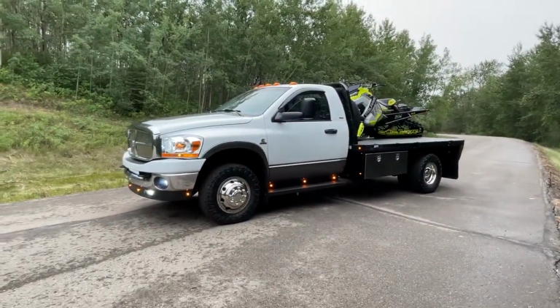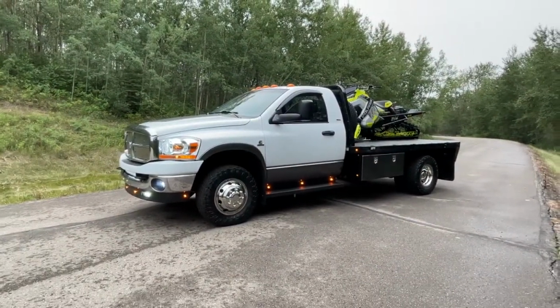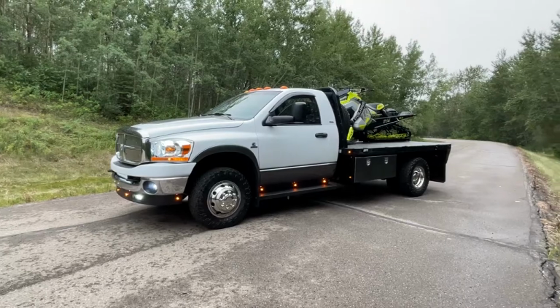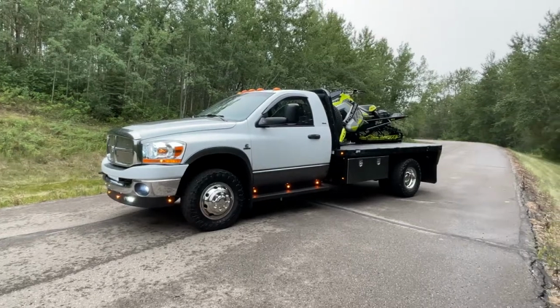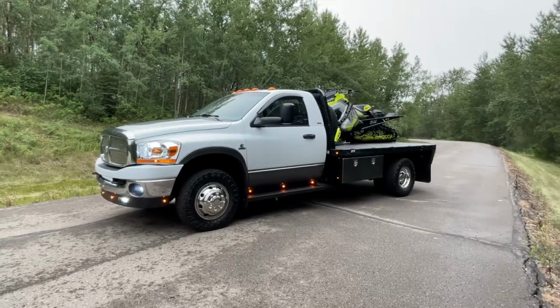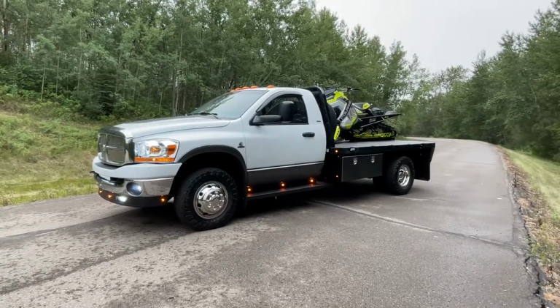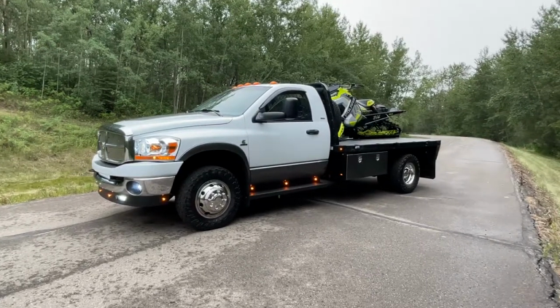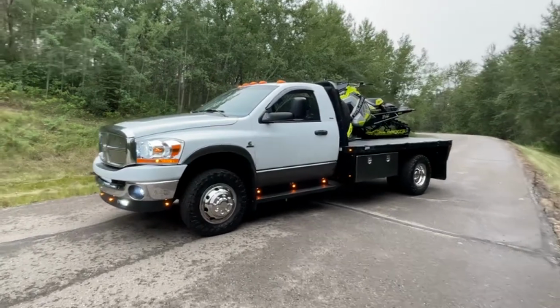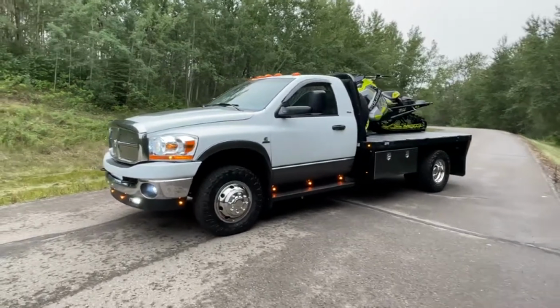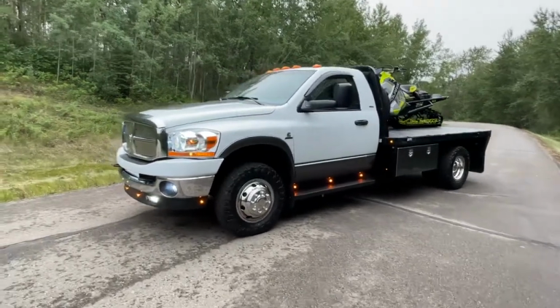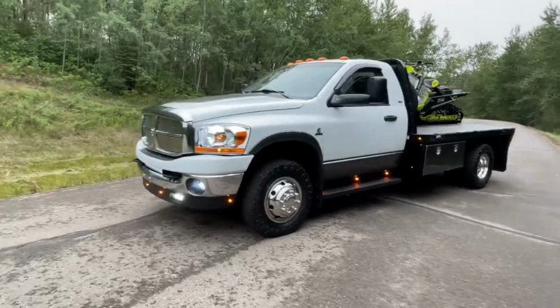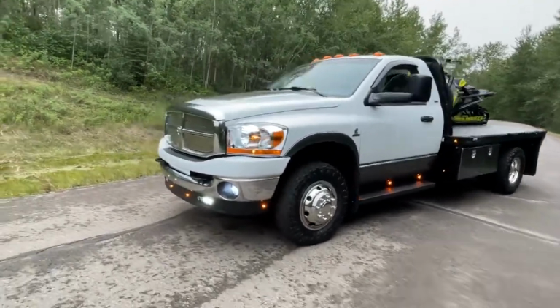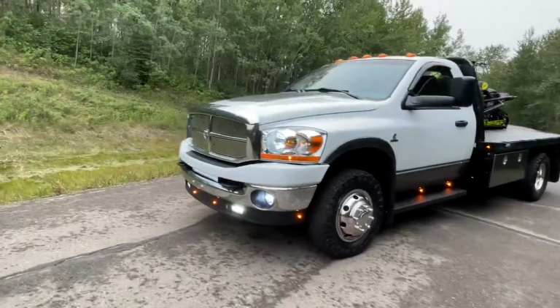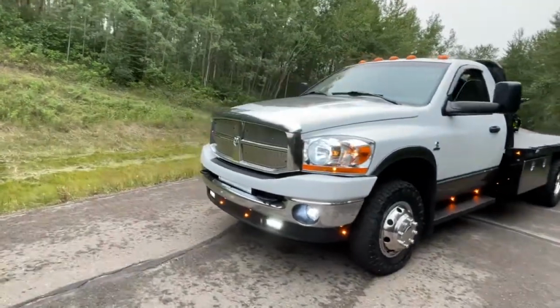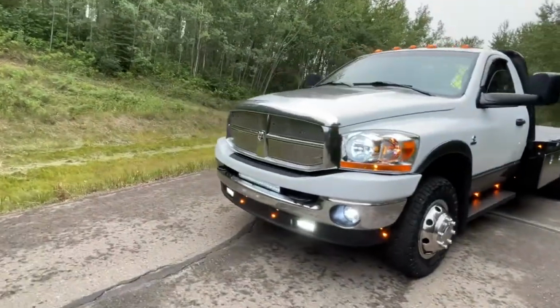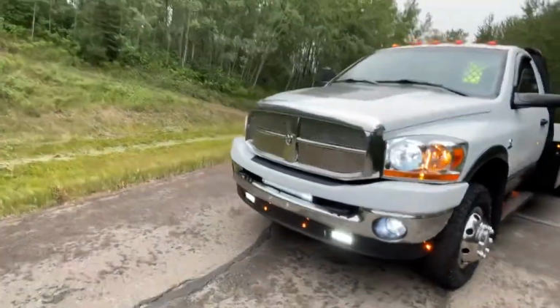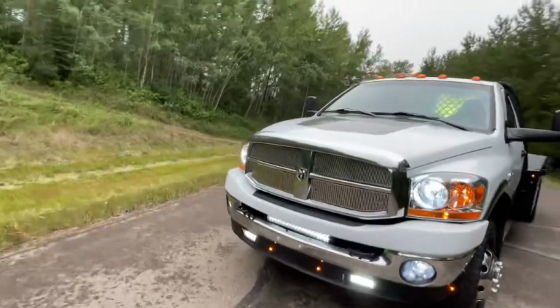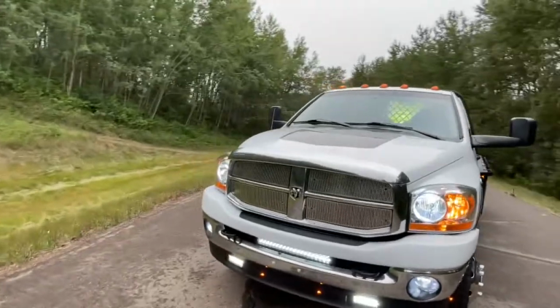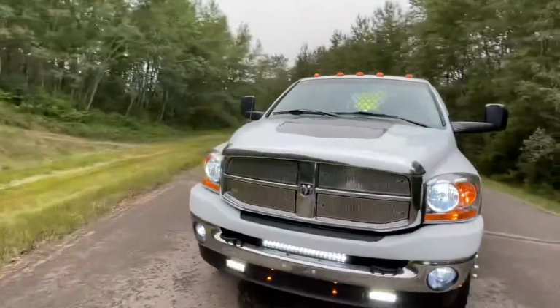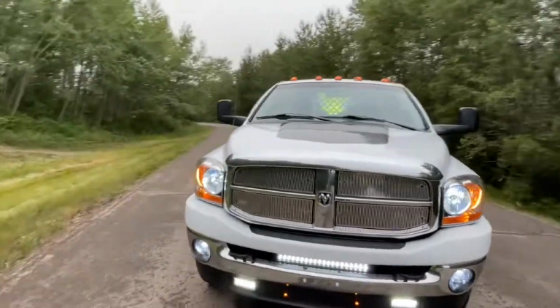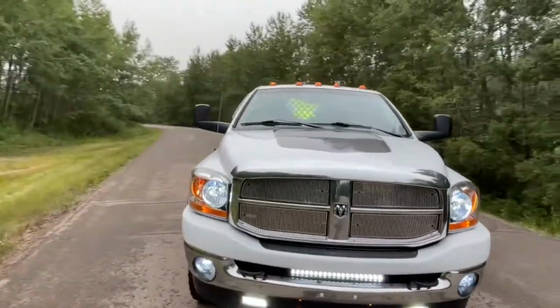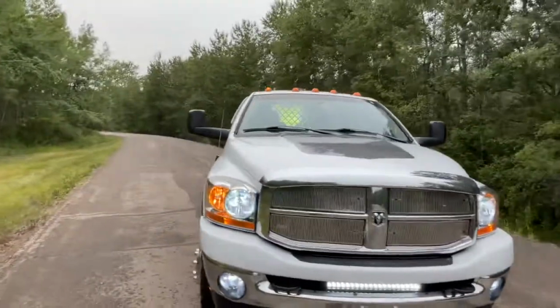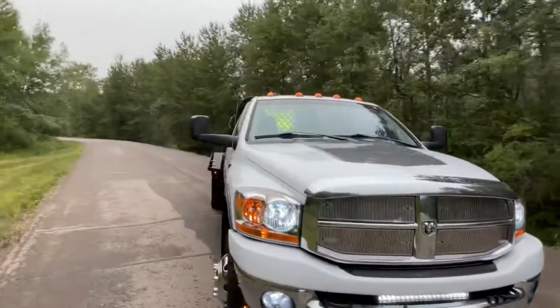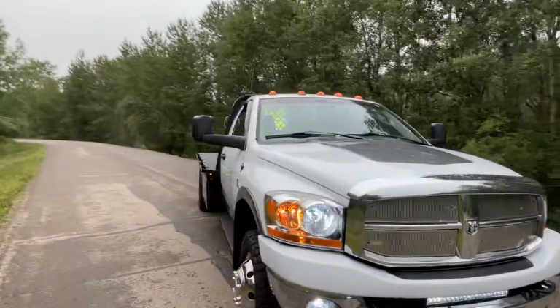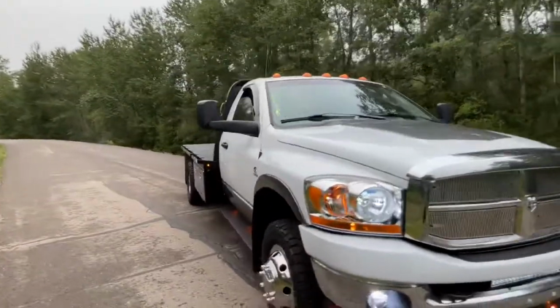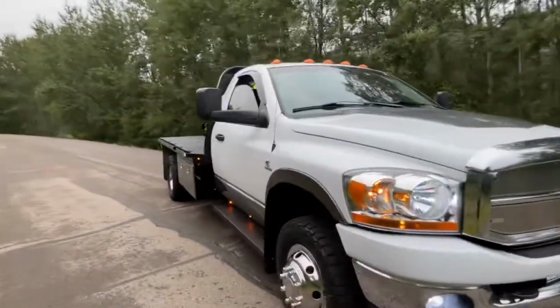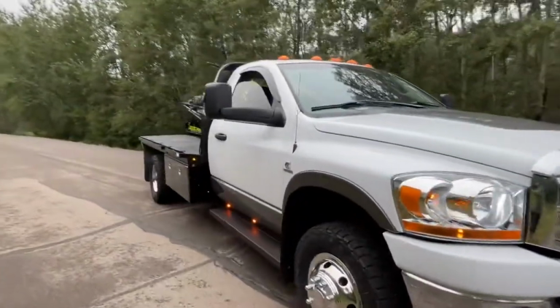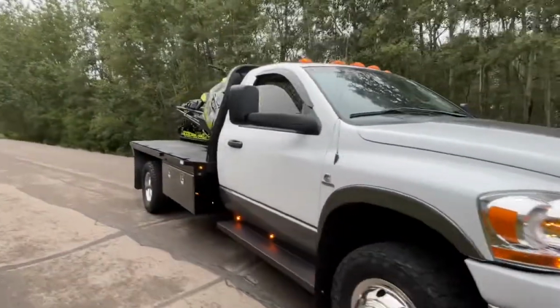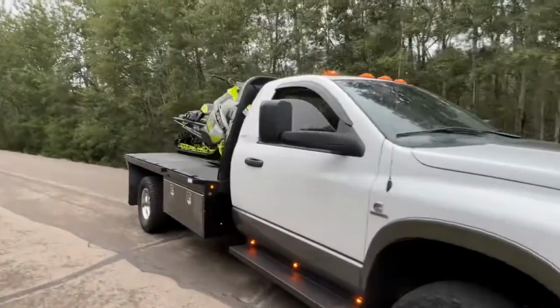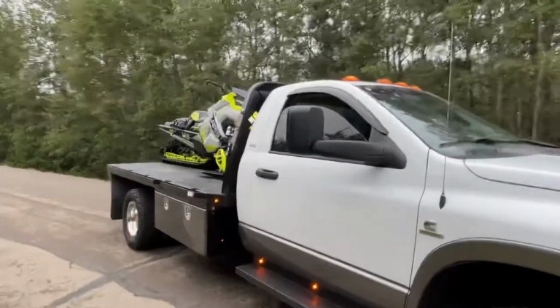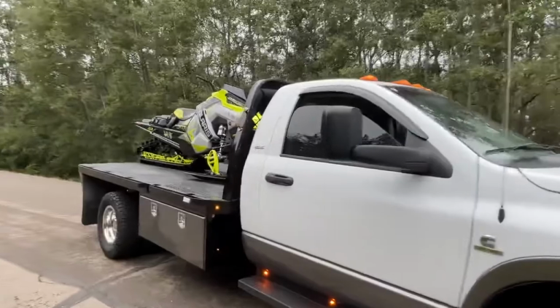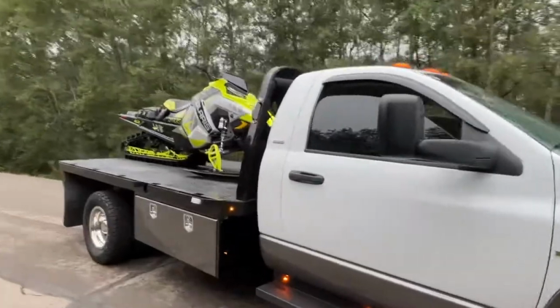Pretty much this truck is ready to go for winter — can't wait for the snow to fly. I do ride a Polaris but I have had Ski-Doos; they're all so sweet. No brand shaming here.